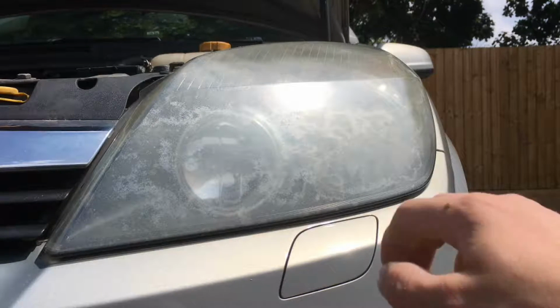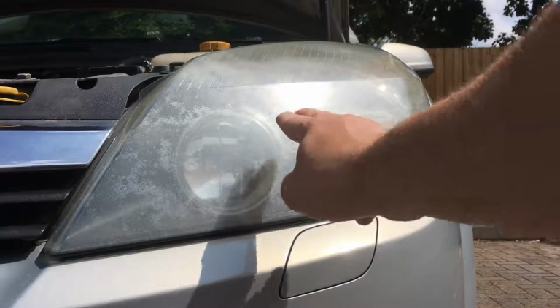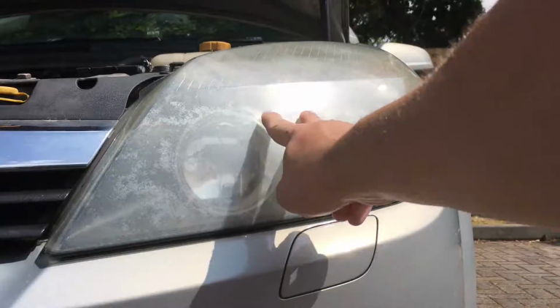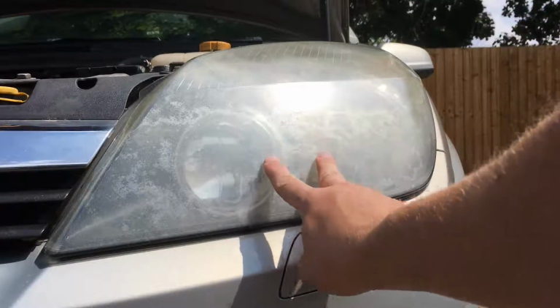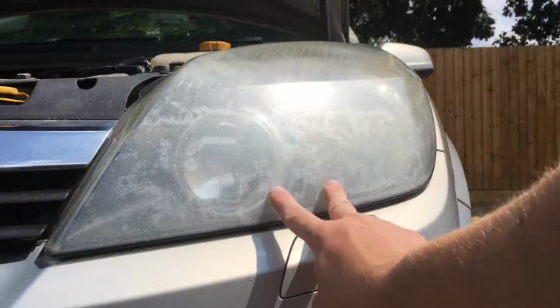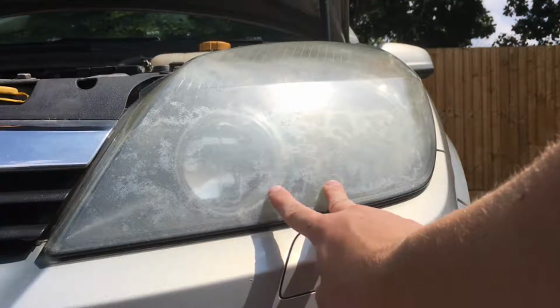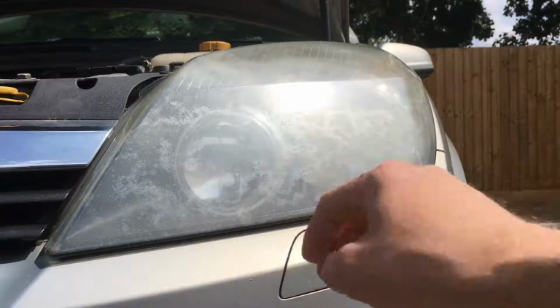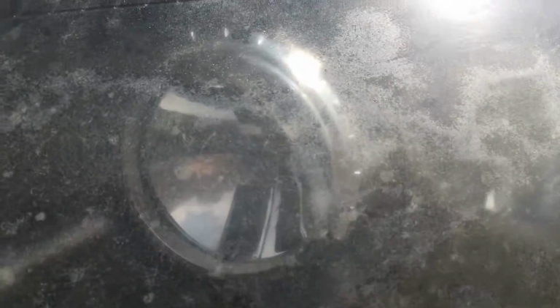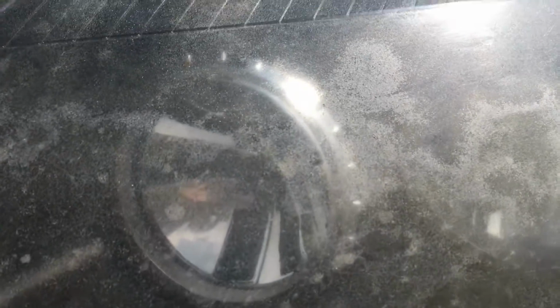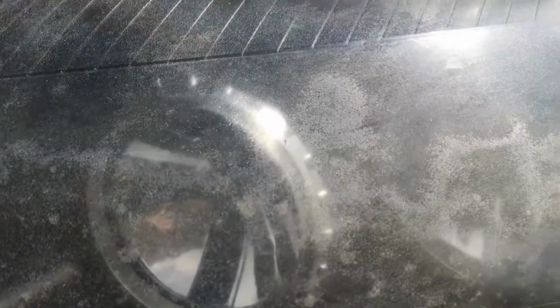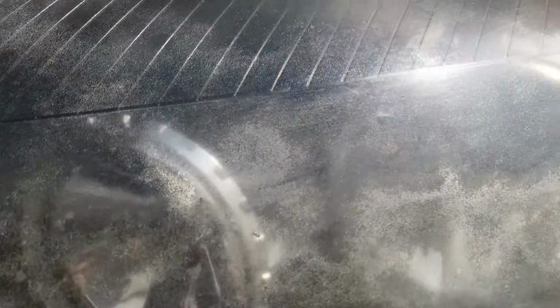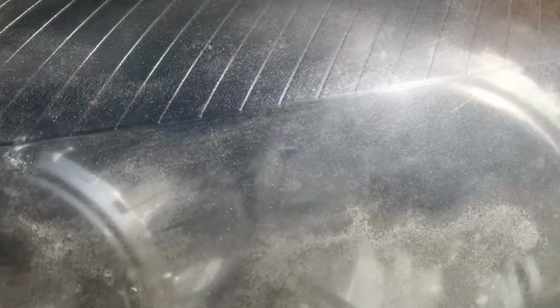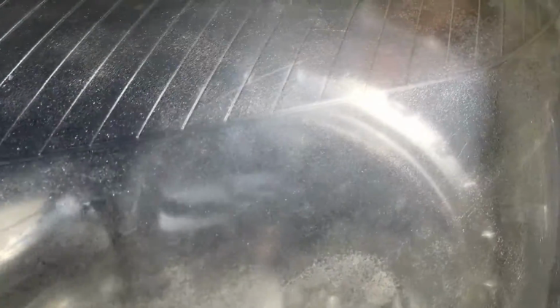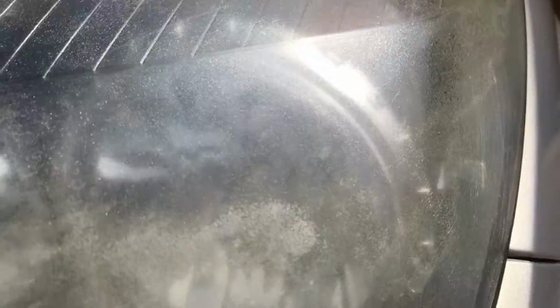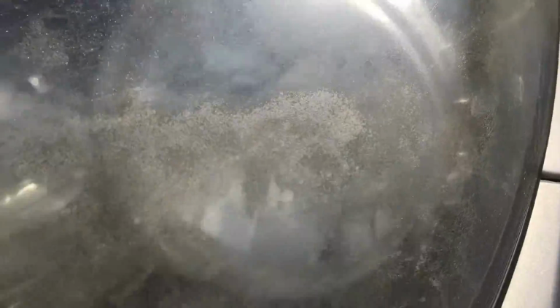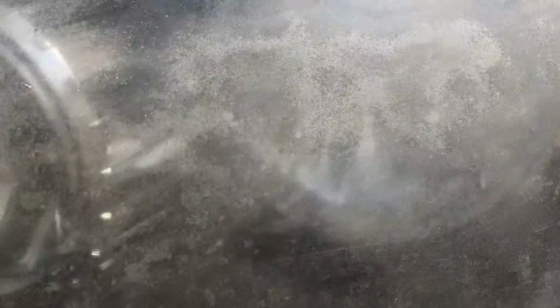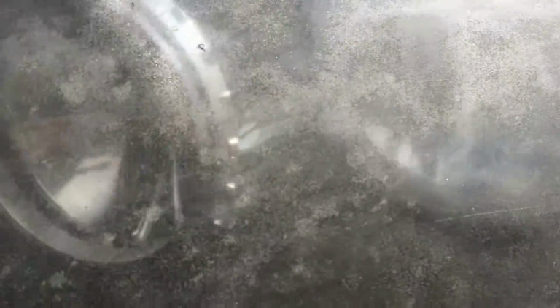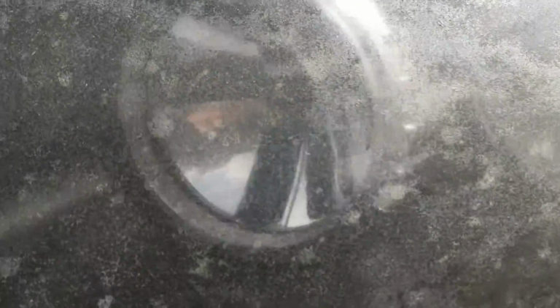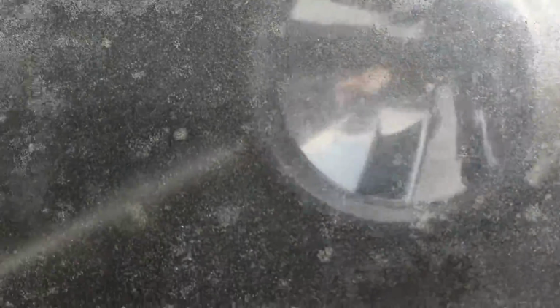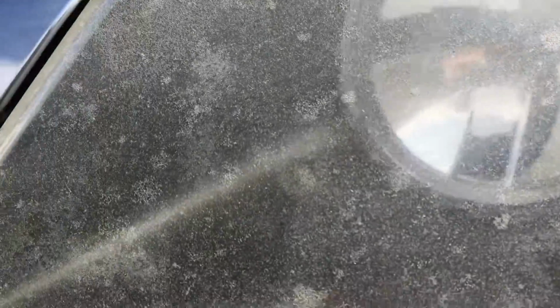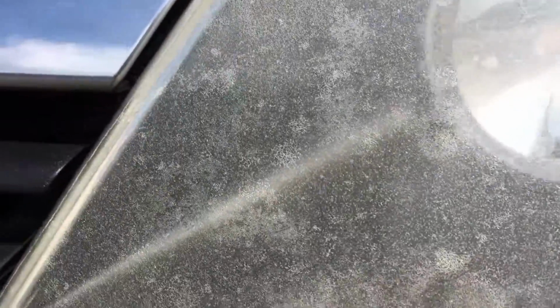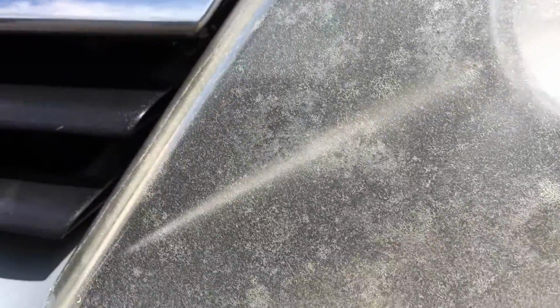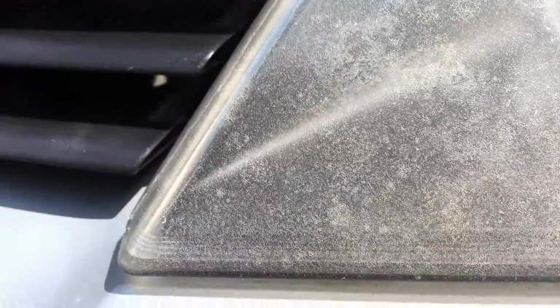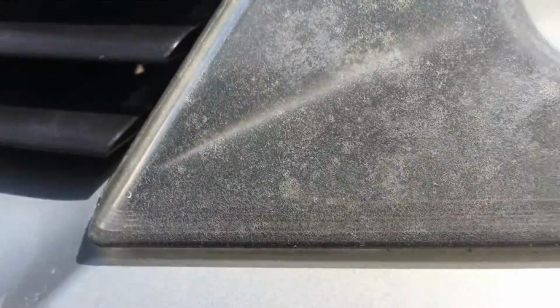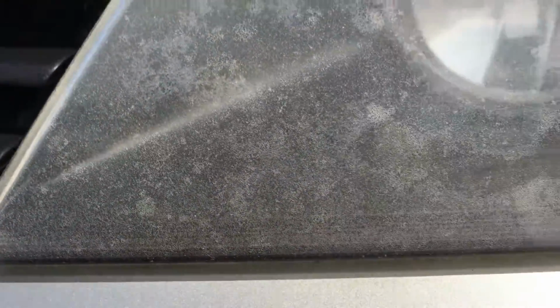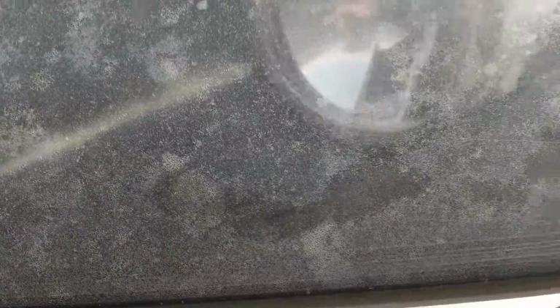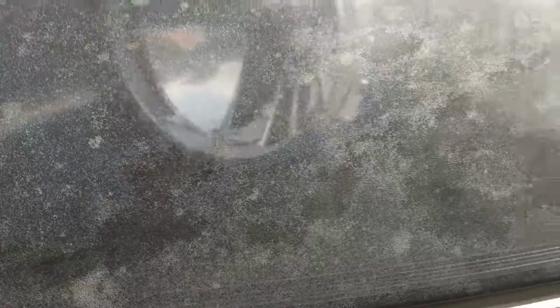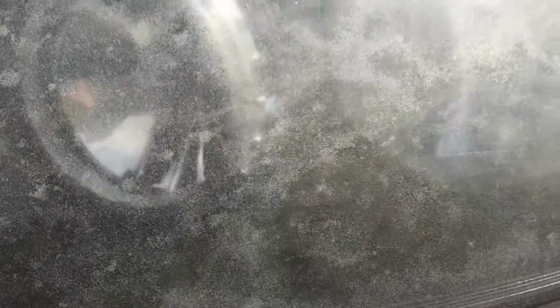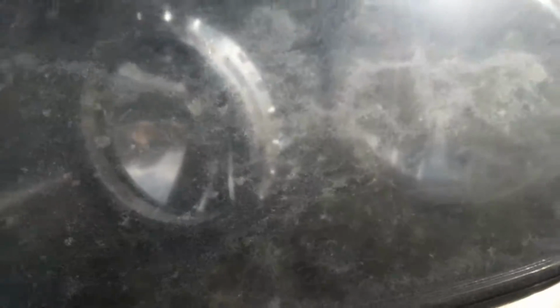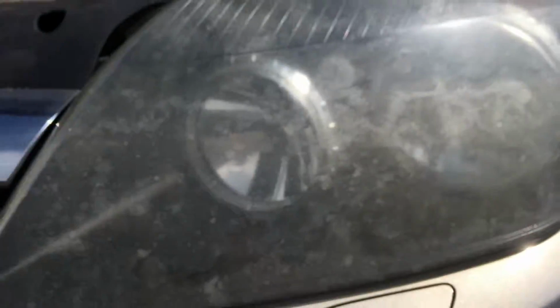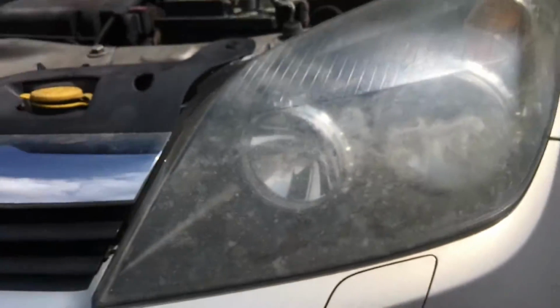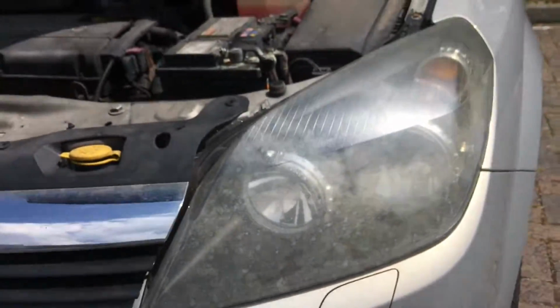As you can see from this headlight lens here, it is very foggy and dirty. It's got loads of oxidised particles in there and the headlight lens does not look good on the front of the car.